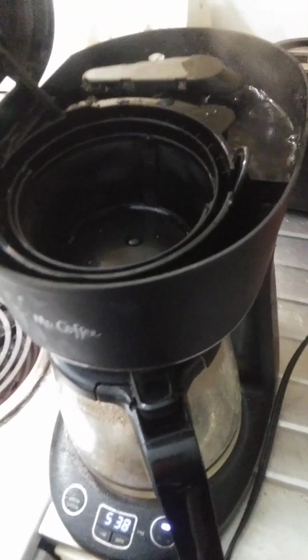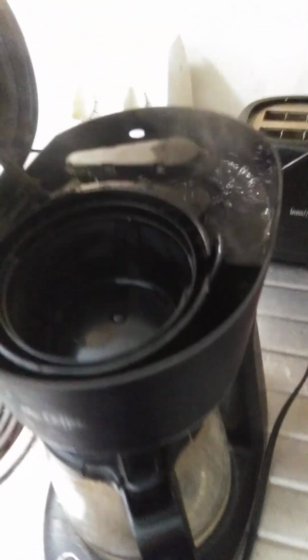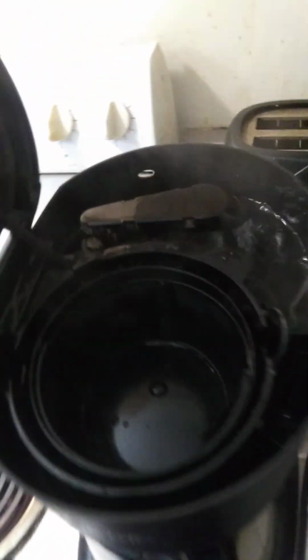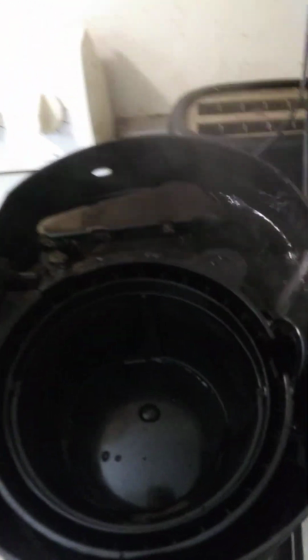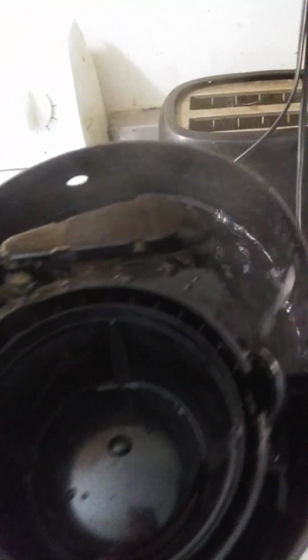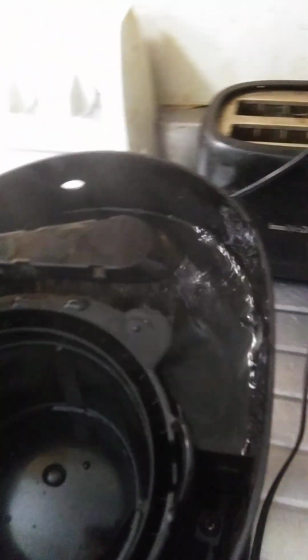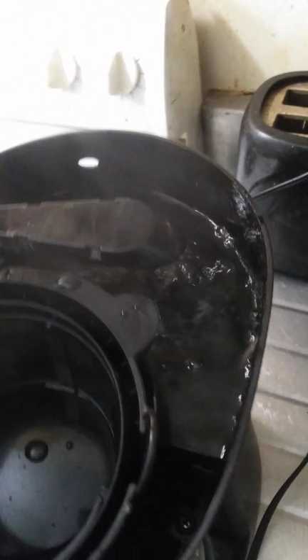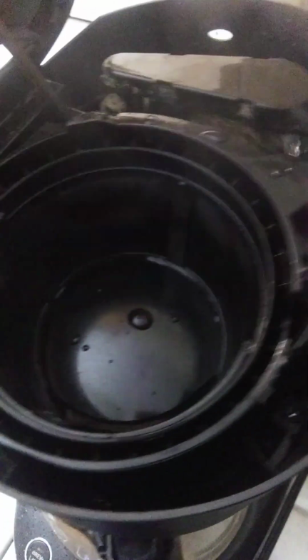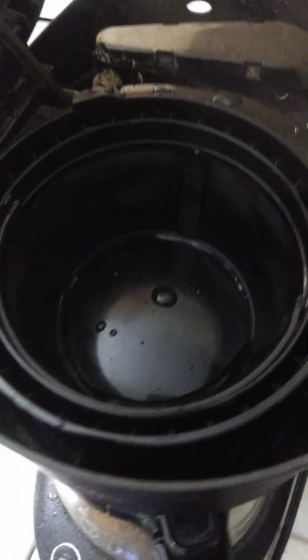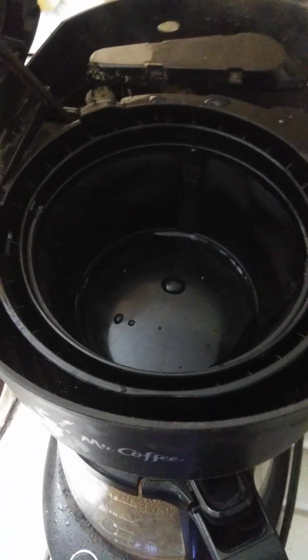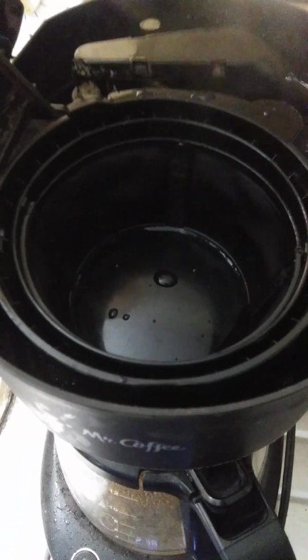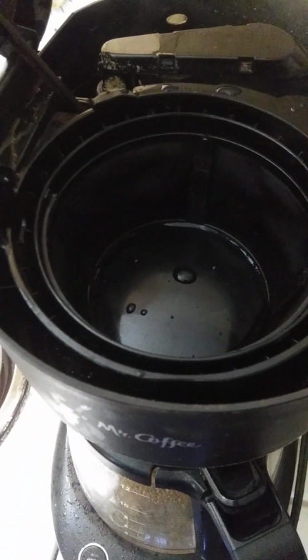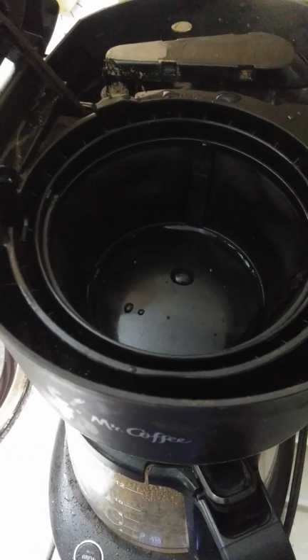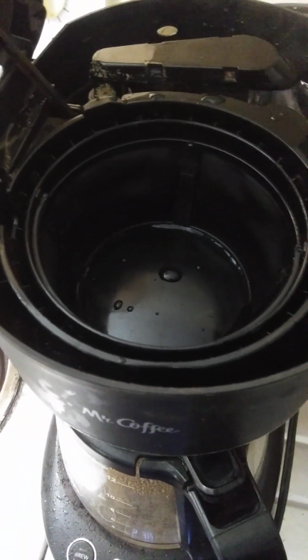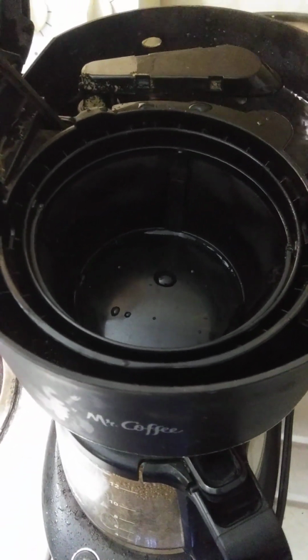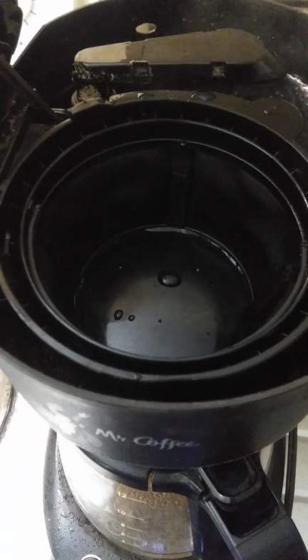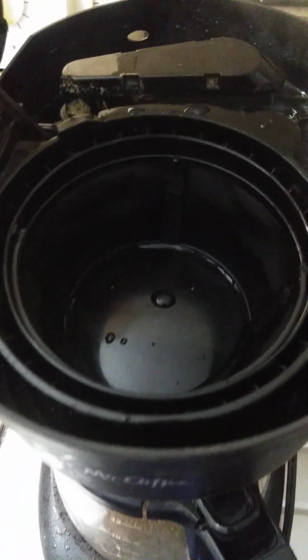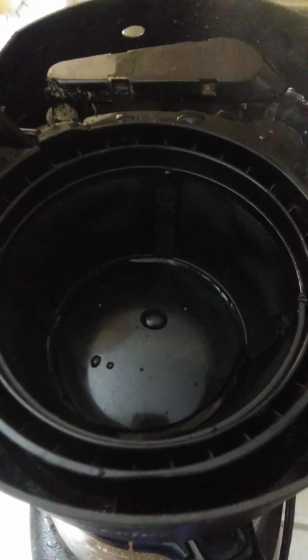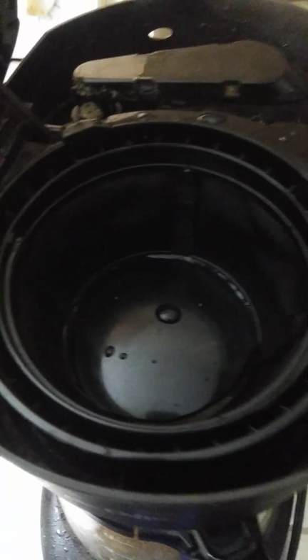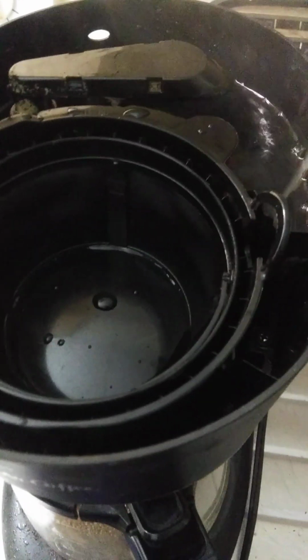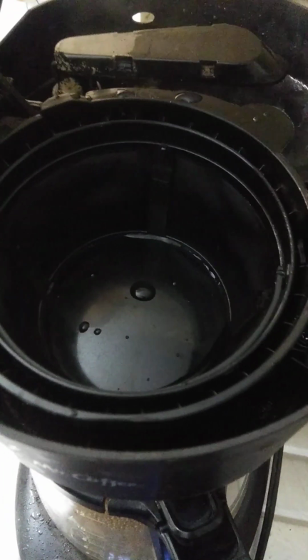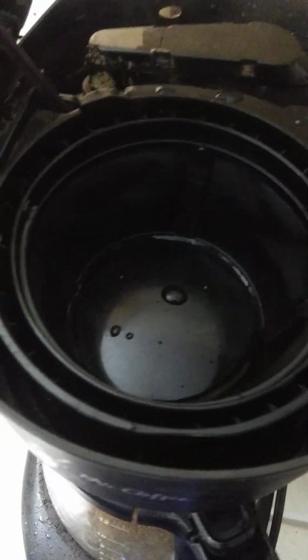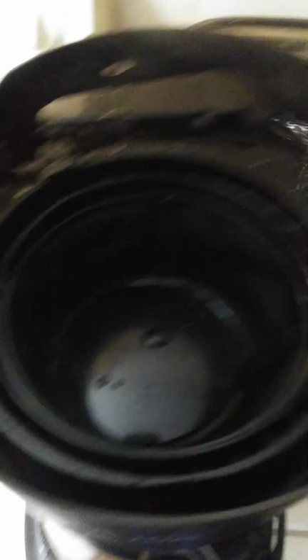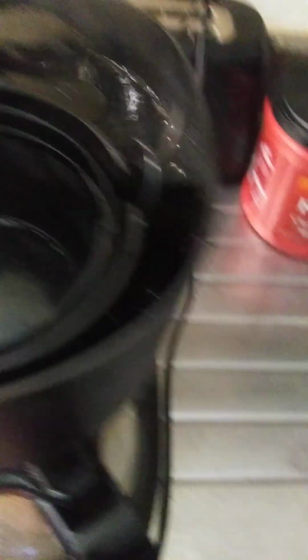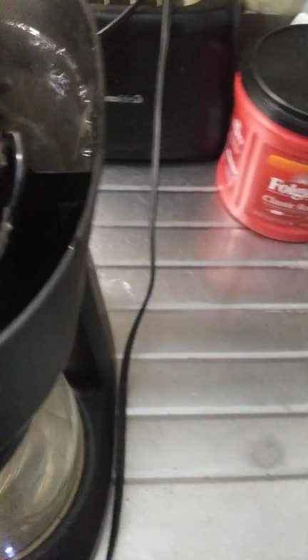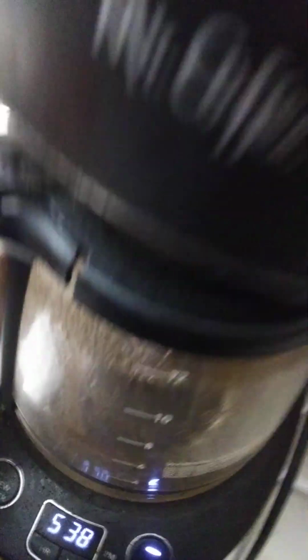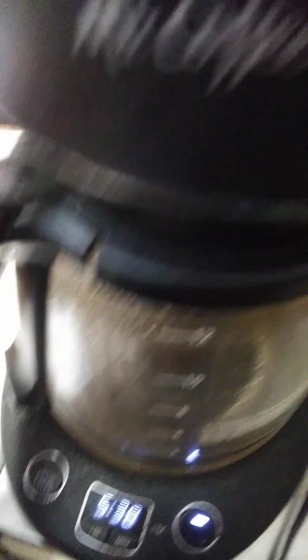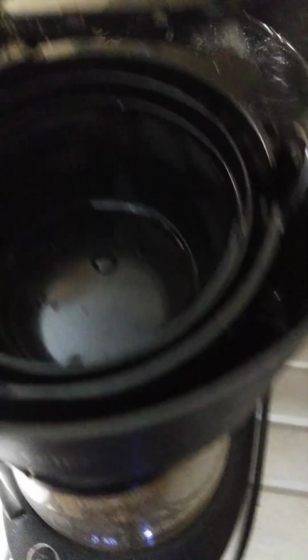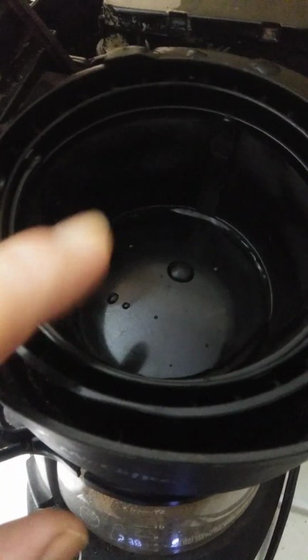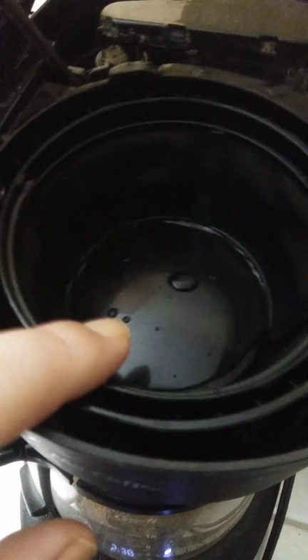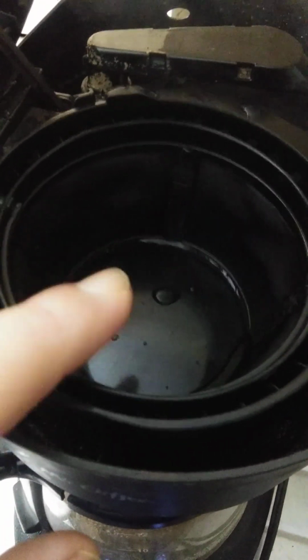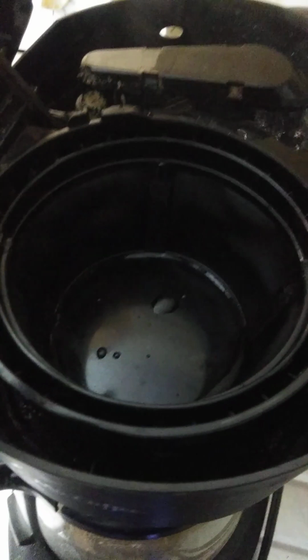This is the basin, water basin. This is the coffee carafe and filter coffee holders.